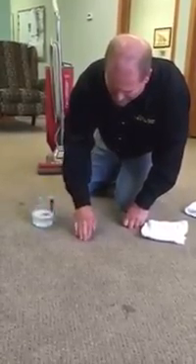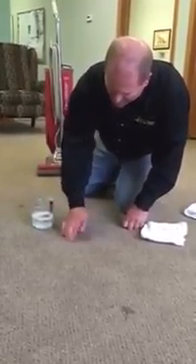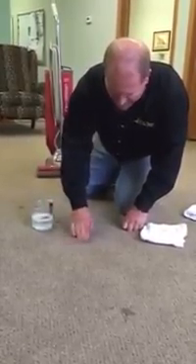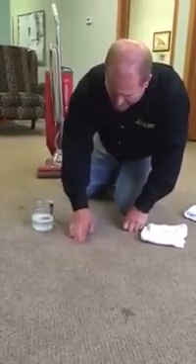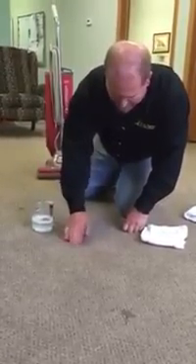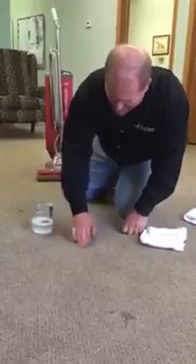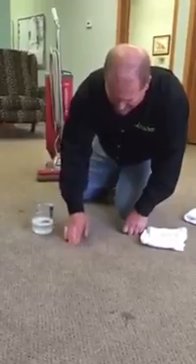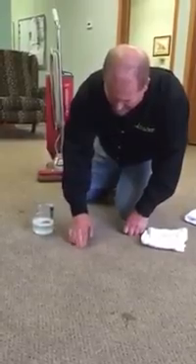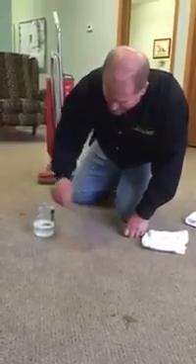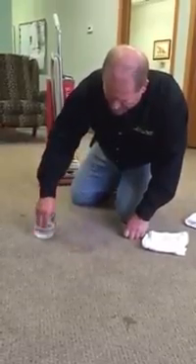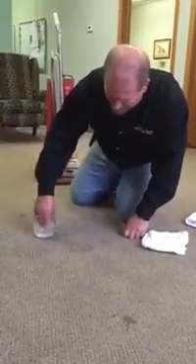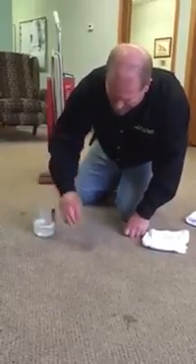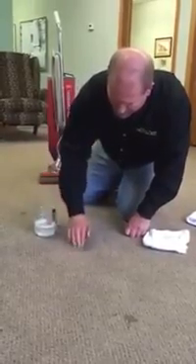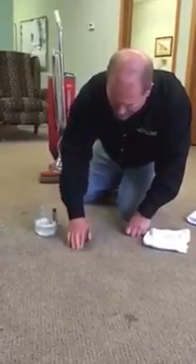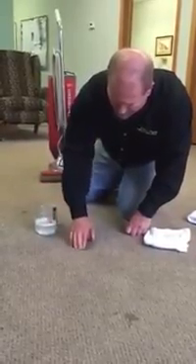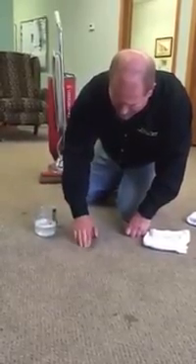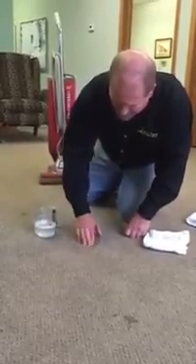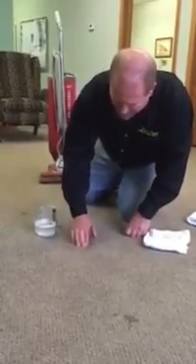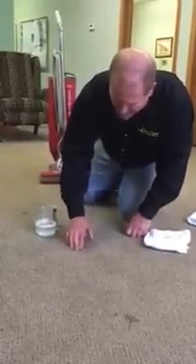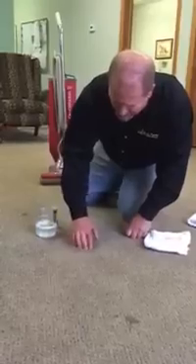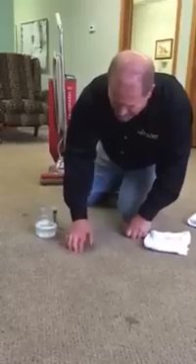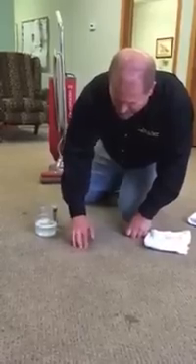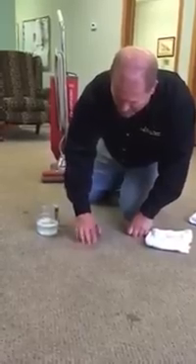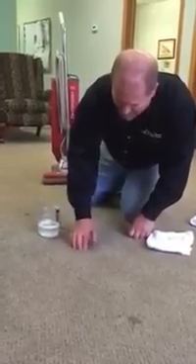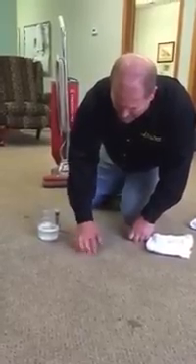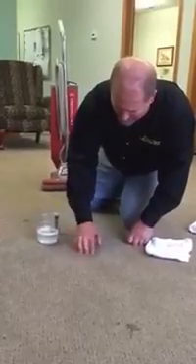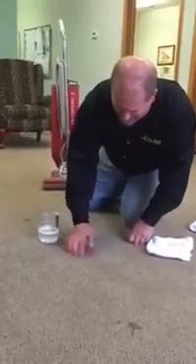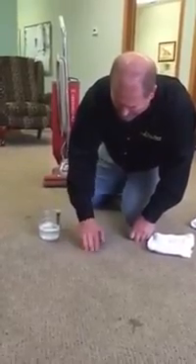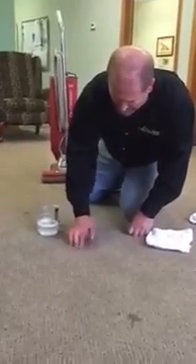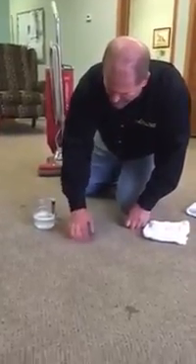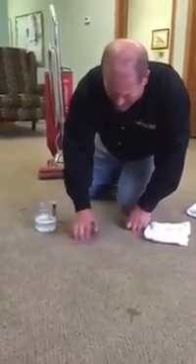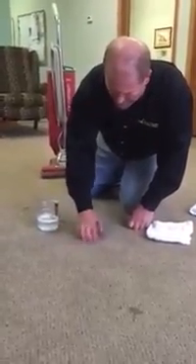If it lathers a lot, dump it out and start over. Never rub or scrub. I'm just massaging this with my fingertips. No rubbing or scrubbing.